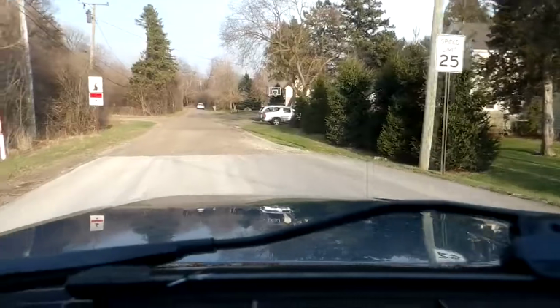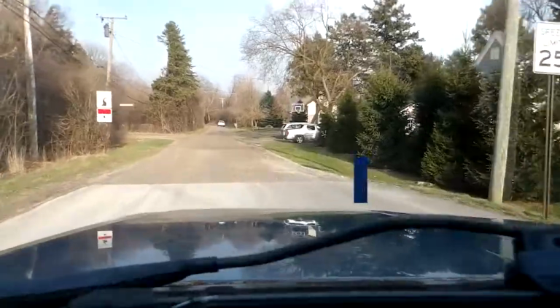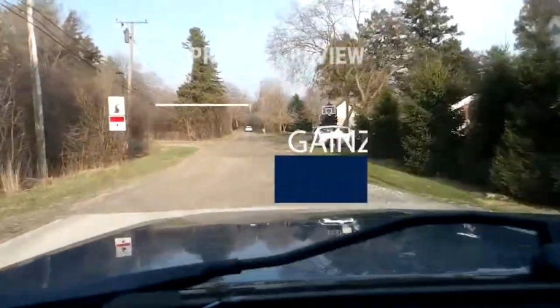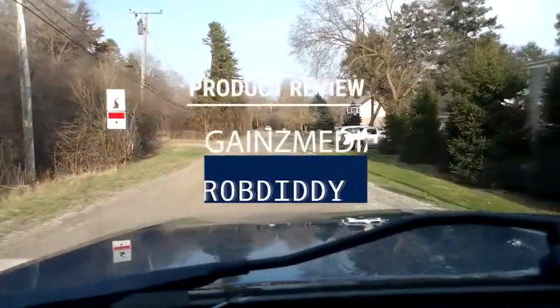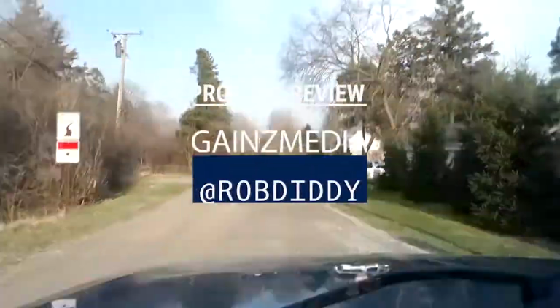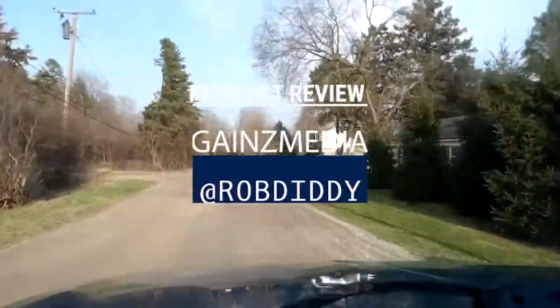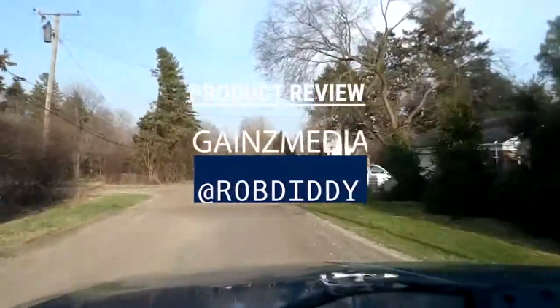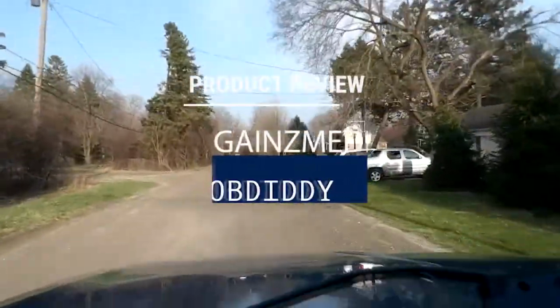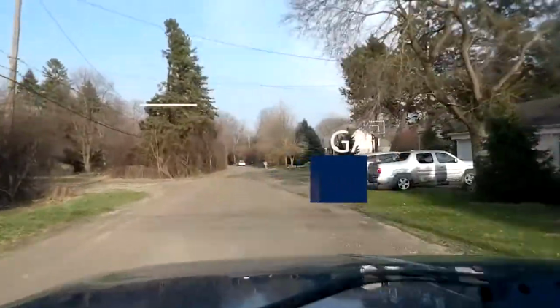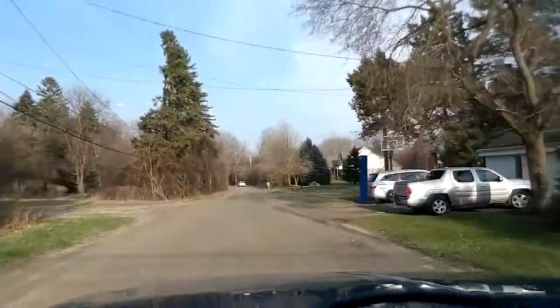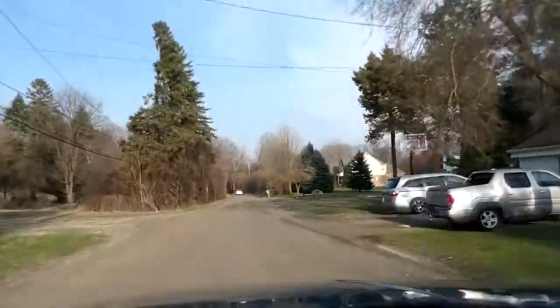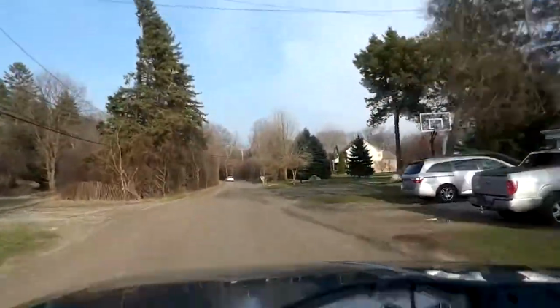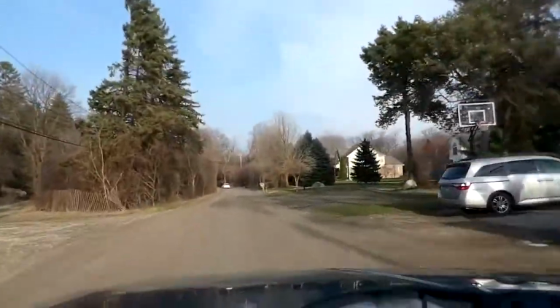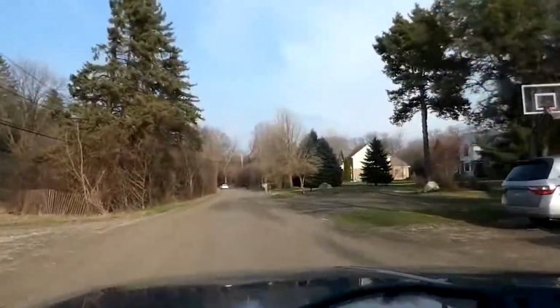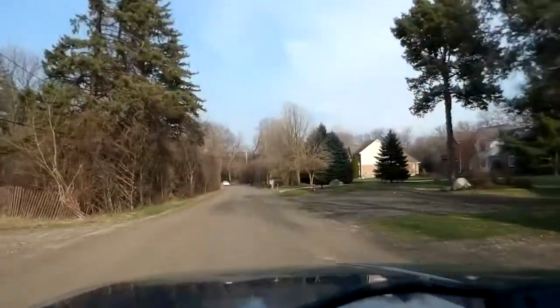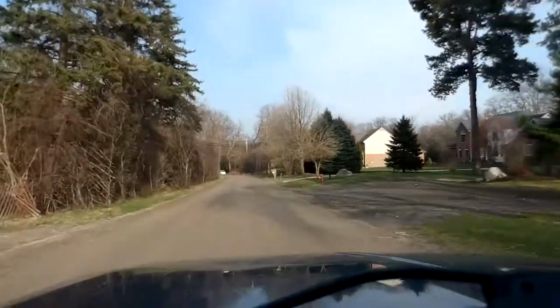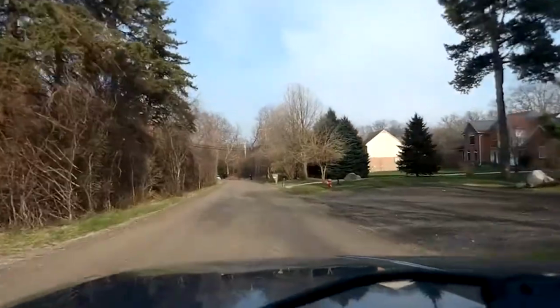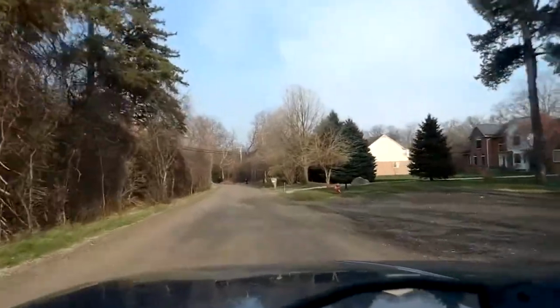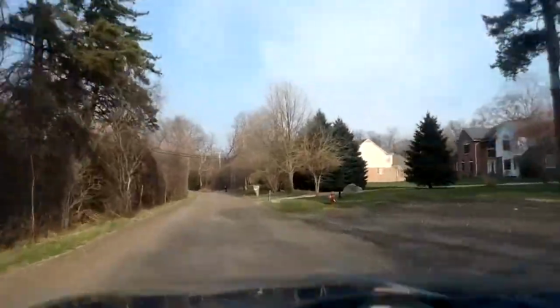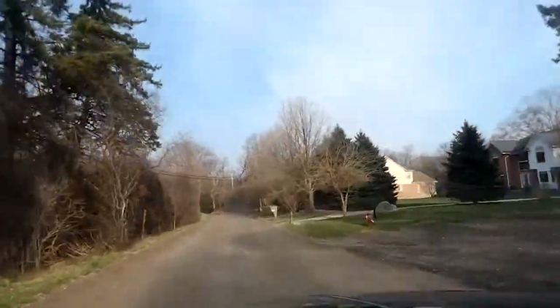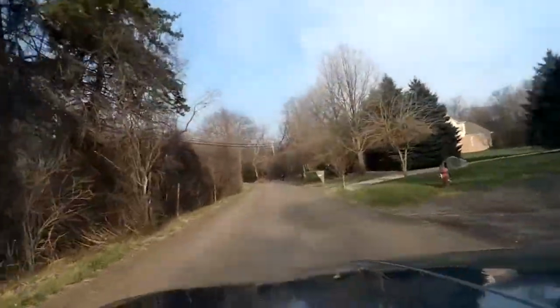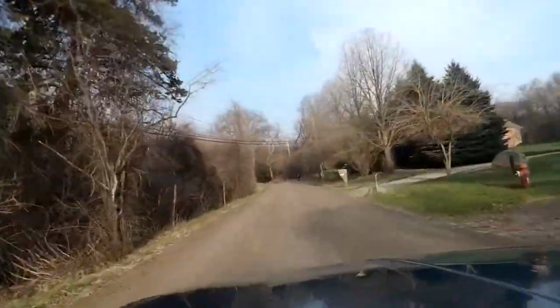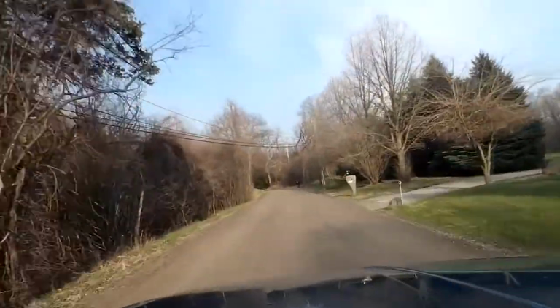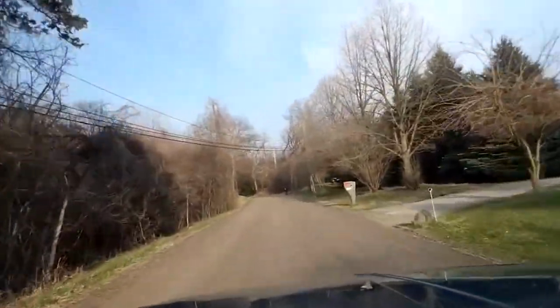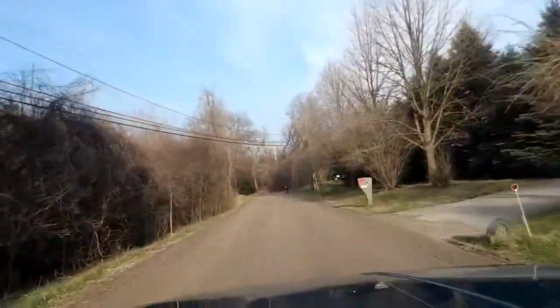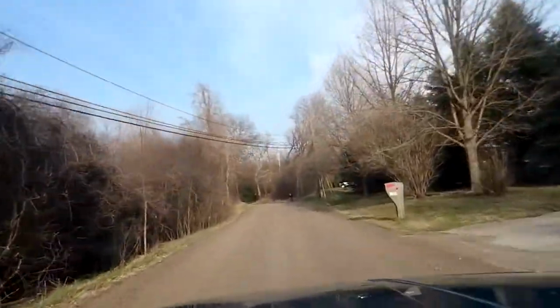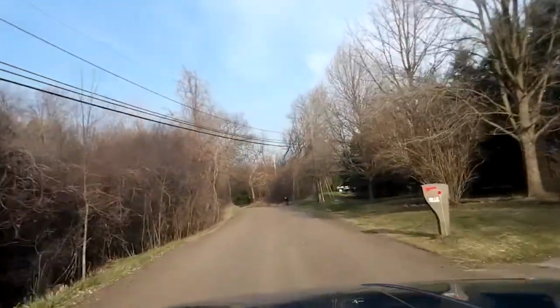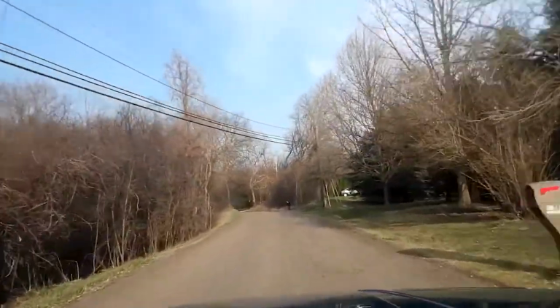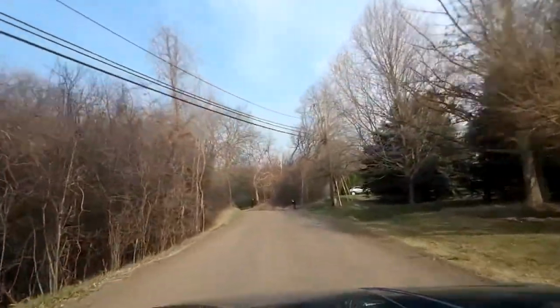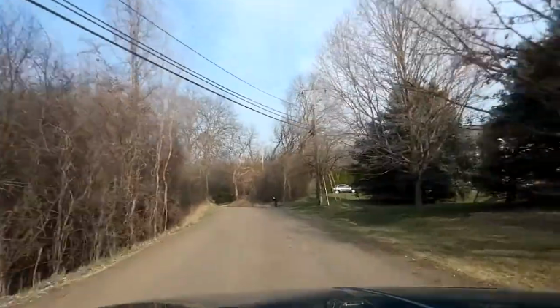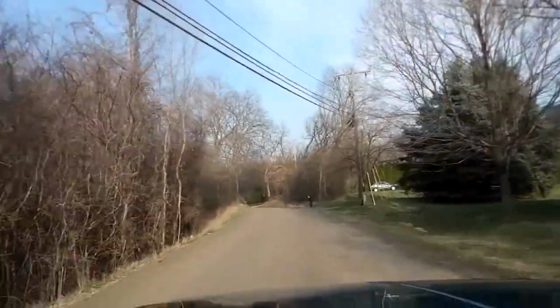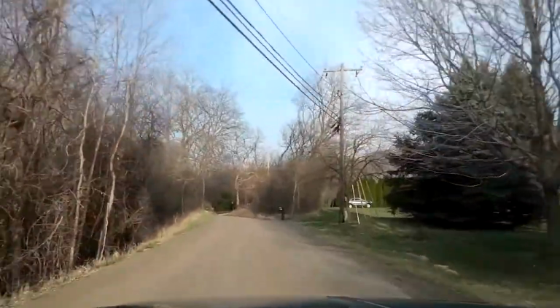Welcome to GainesMedia.com. Gaines Media presents the Rob Diddy Technology Review — honest and non-sponsored product reviews that you can trust.